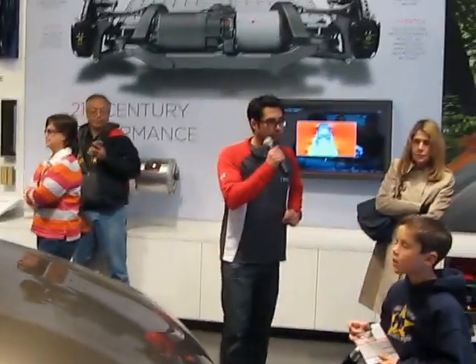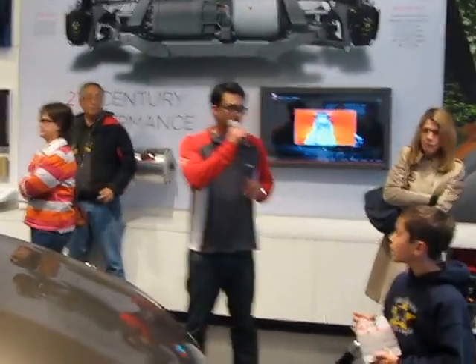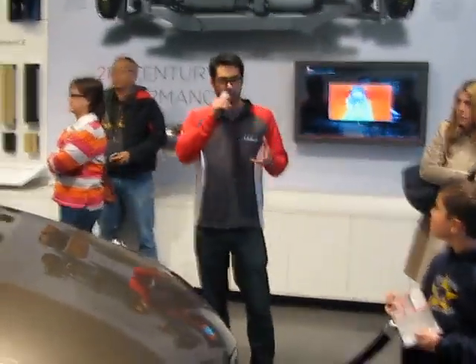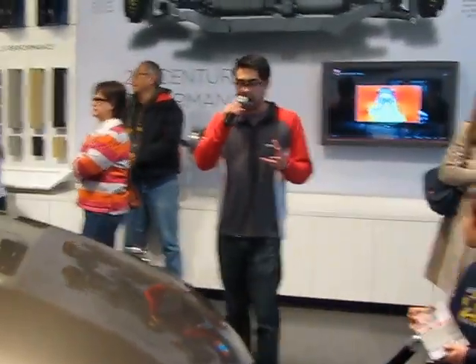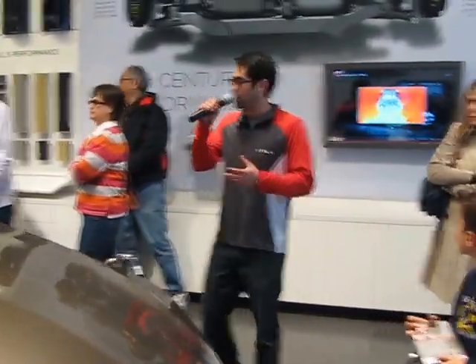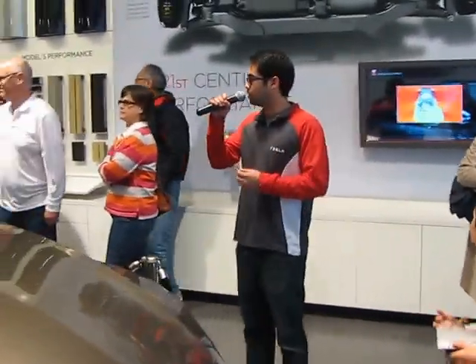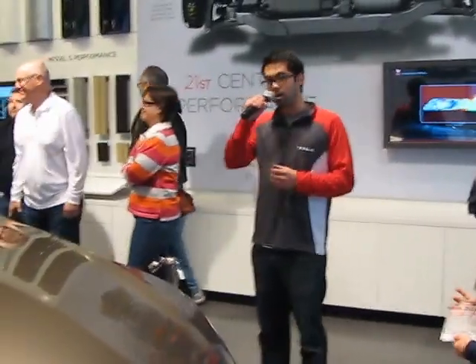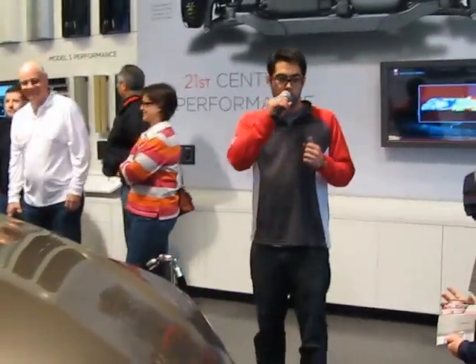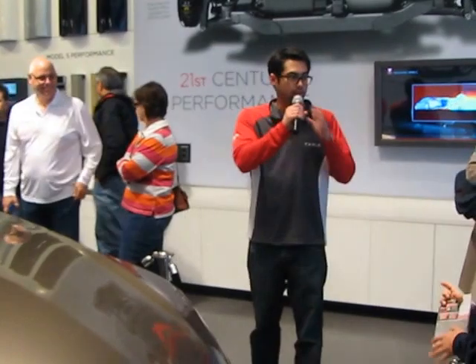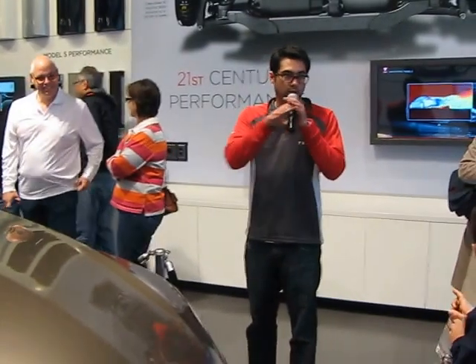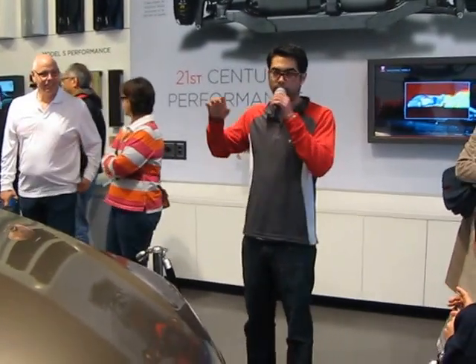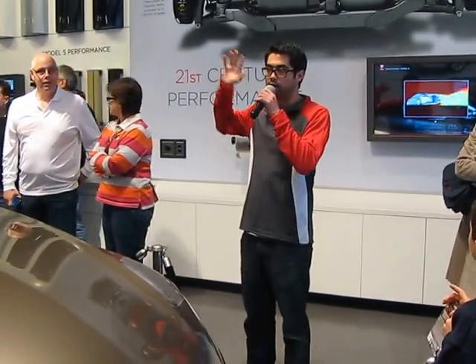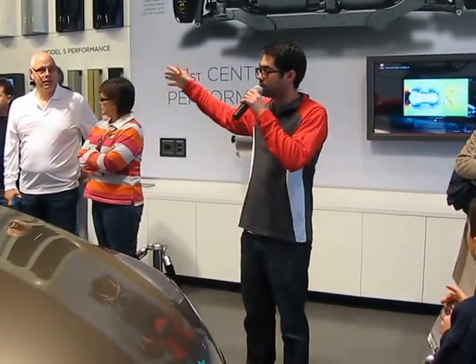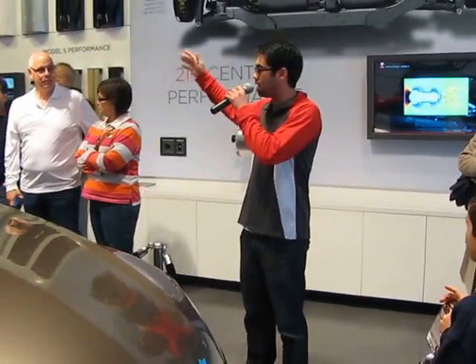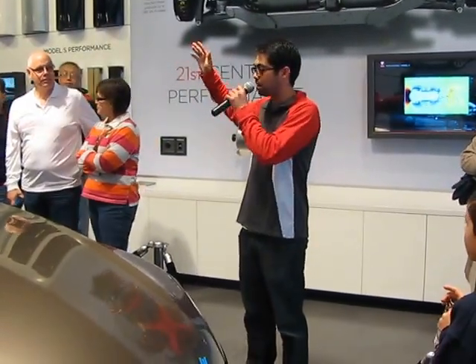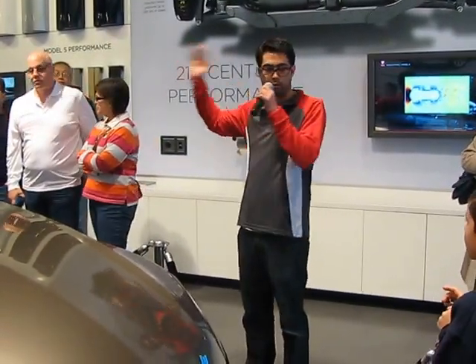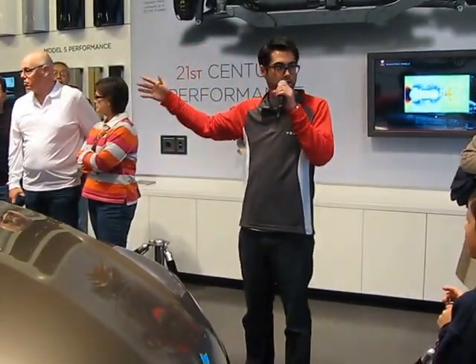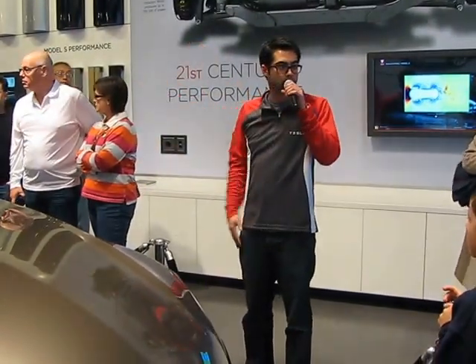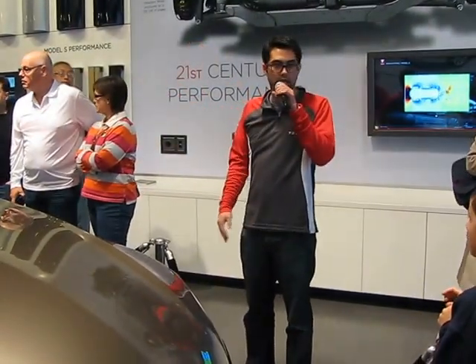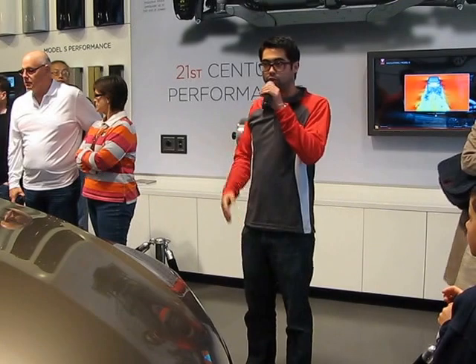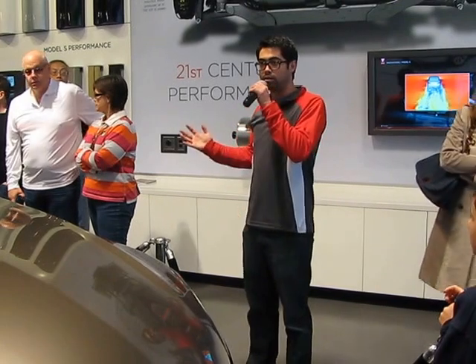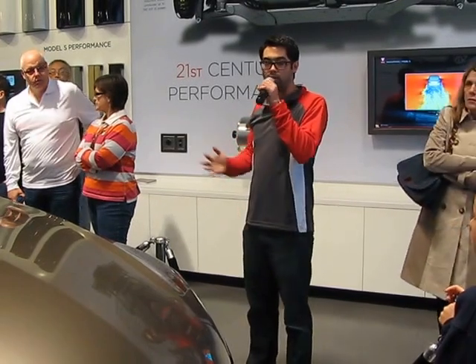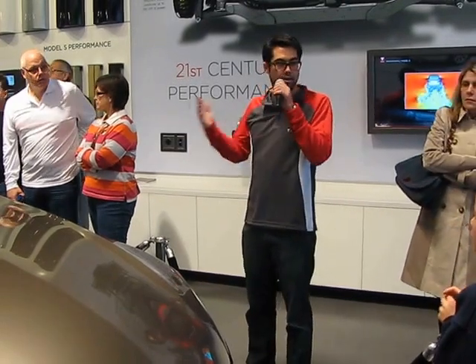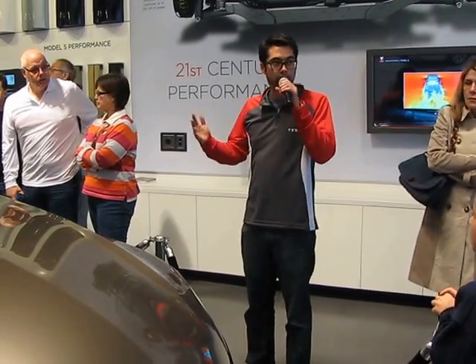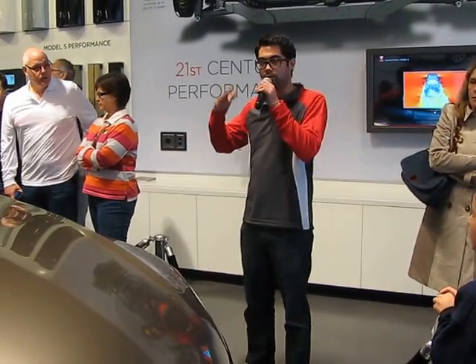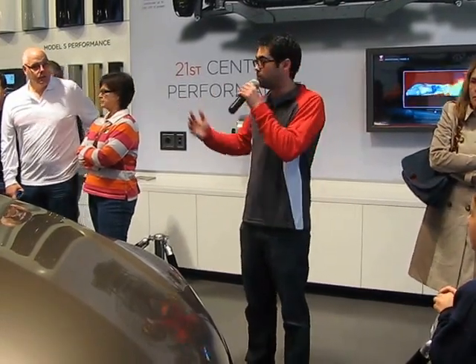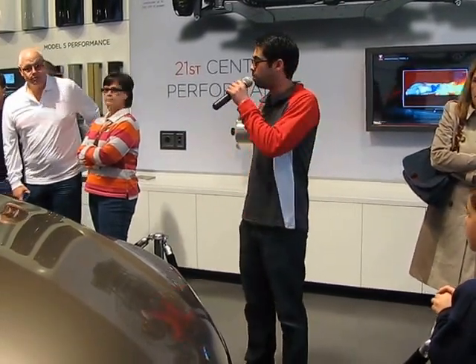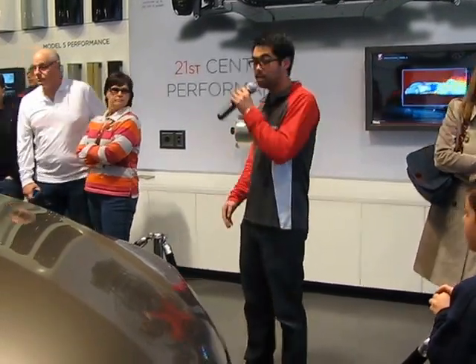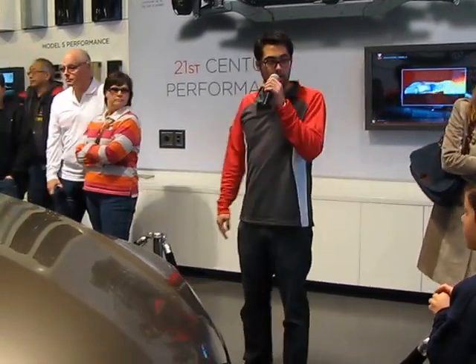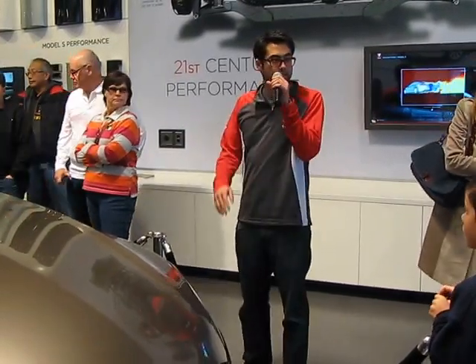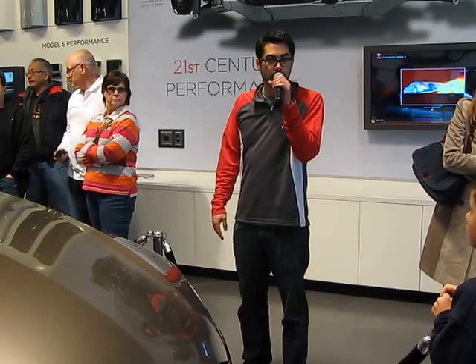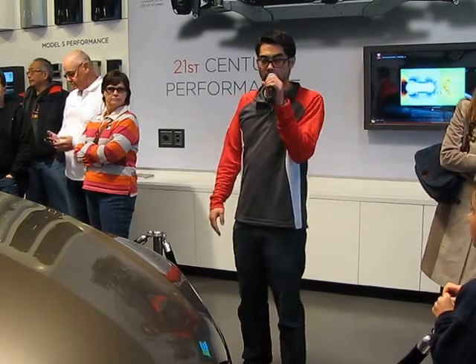First of all, I want to thank you for coming out and hanging out in the store. I also want to highlight the fact that we've got four Model S betas outside in the back in all four different signature colors. It's really the first time they've all been together in the same place, so definitely take a moment to go back, check them out, sit inside, and play with the touchscreen.